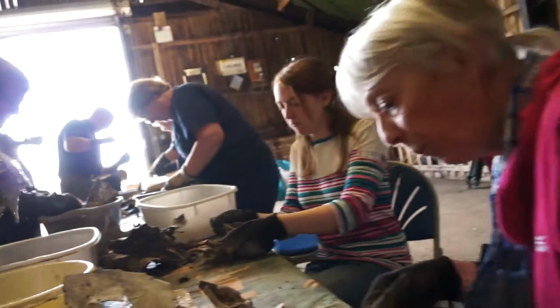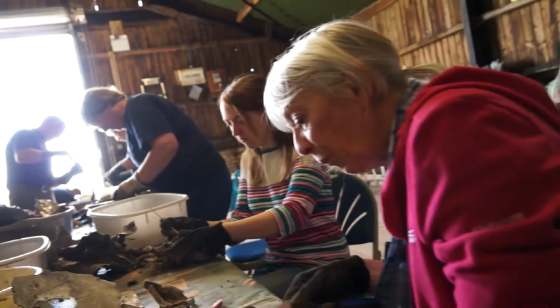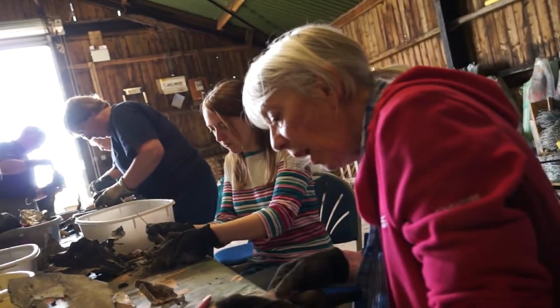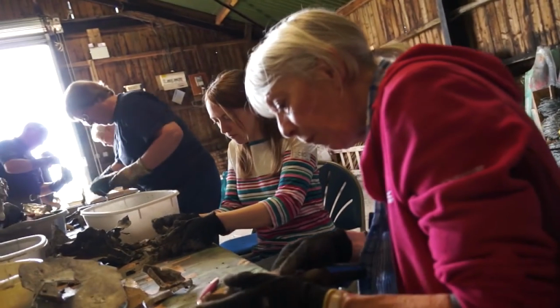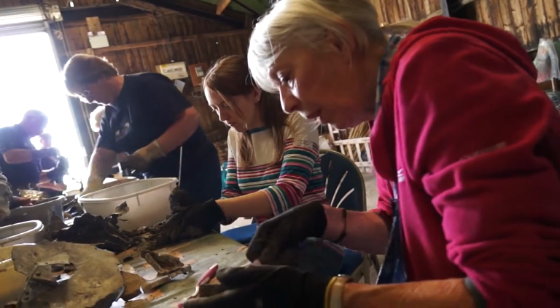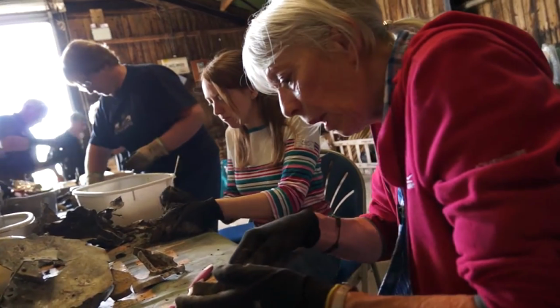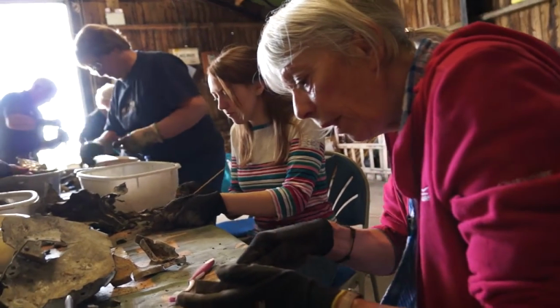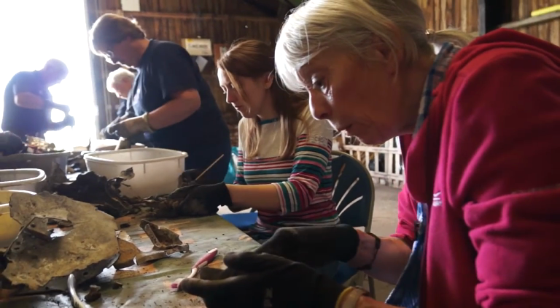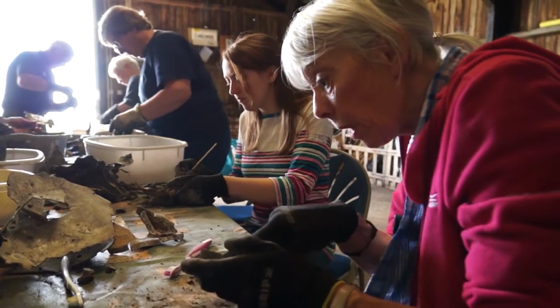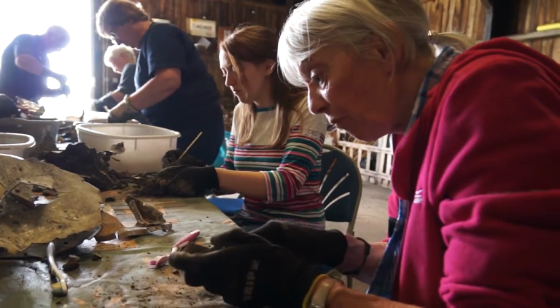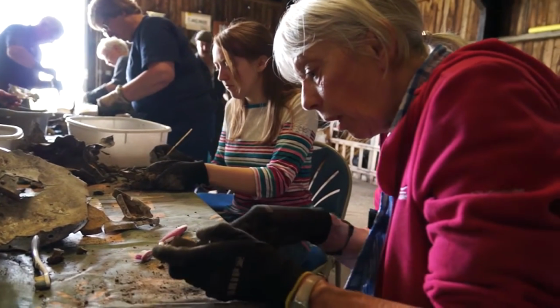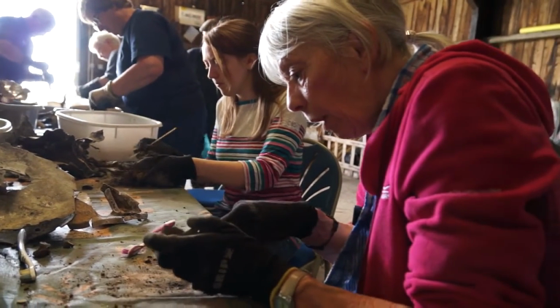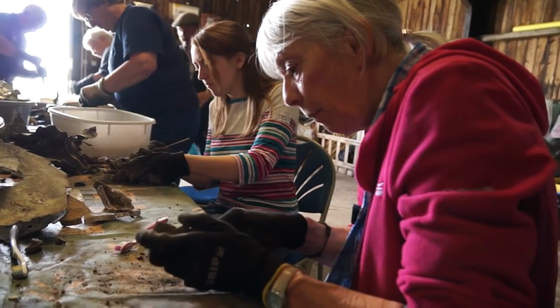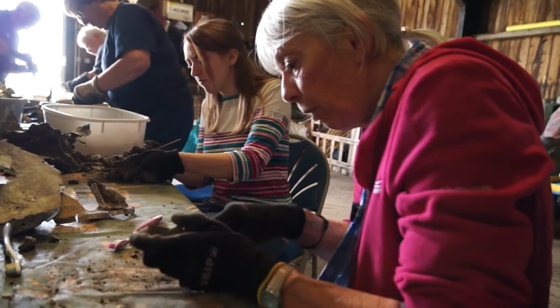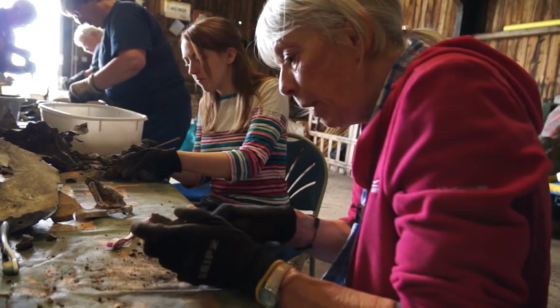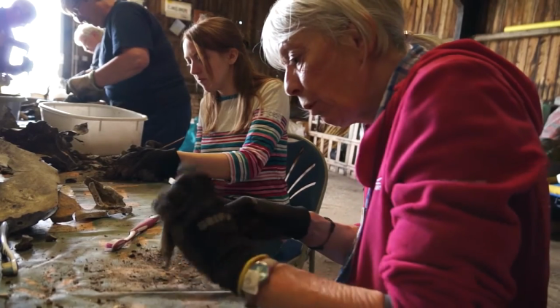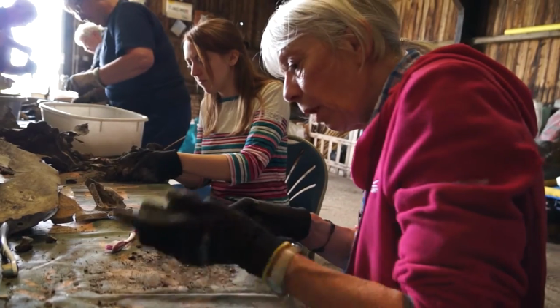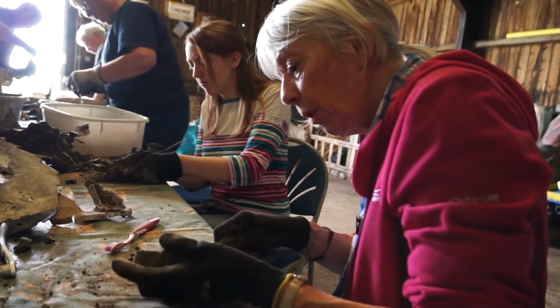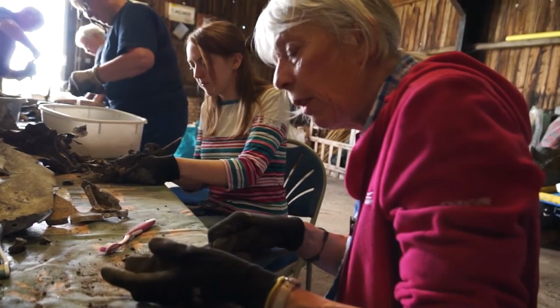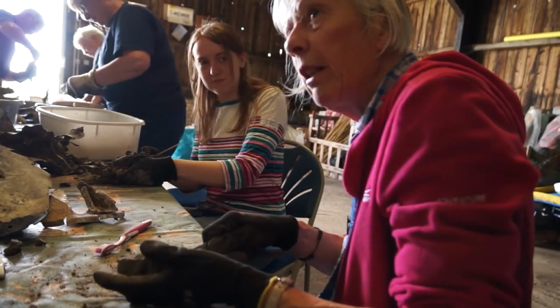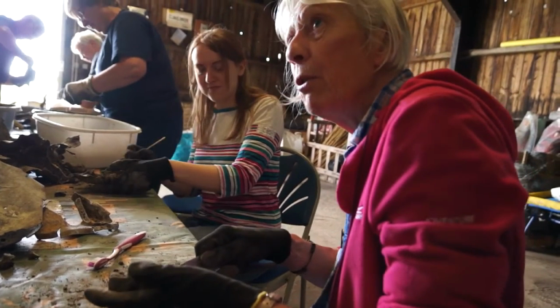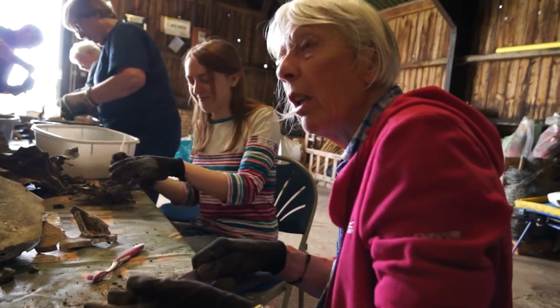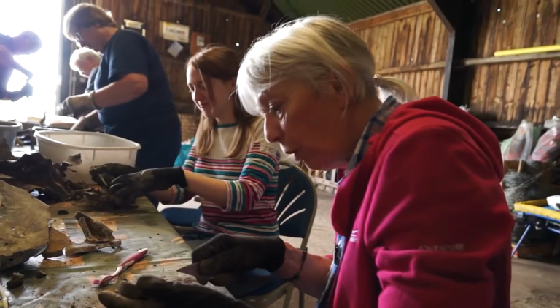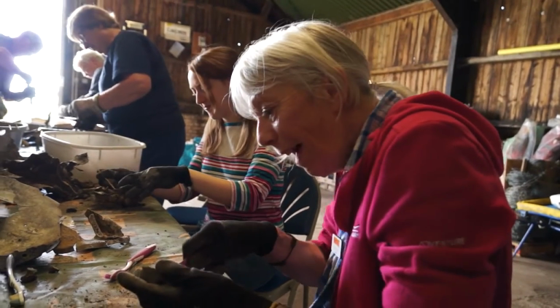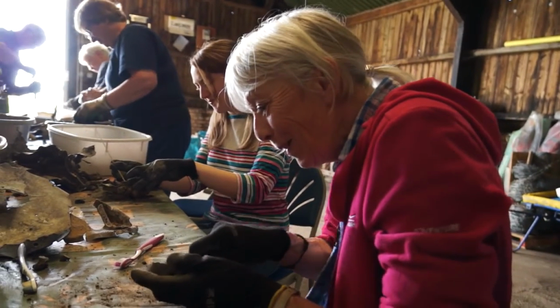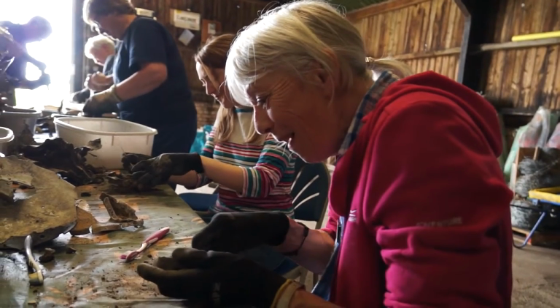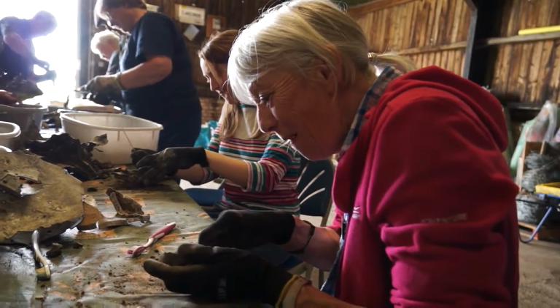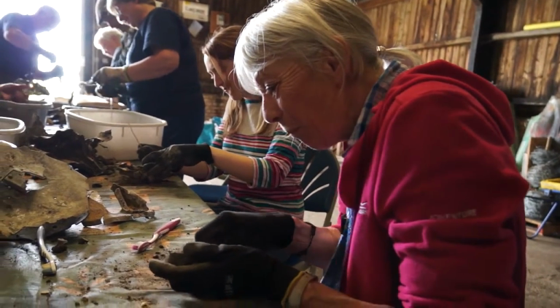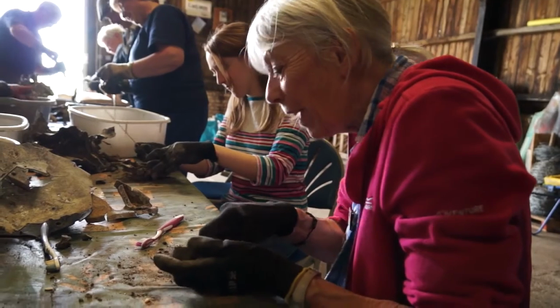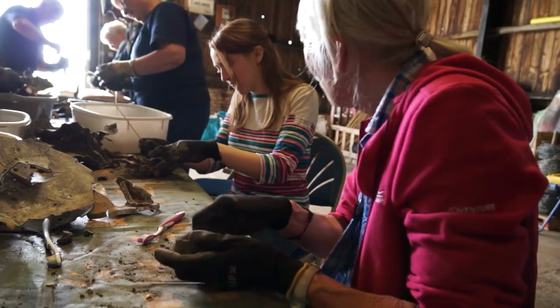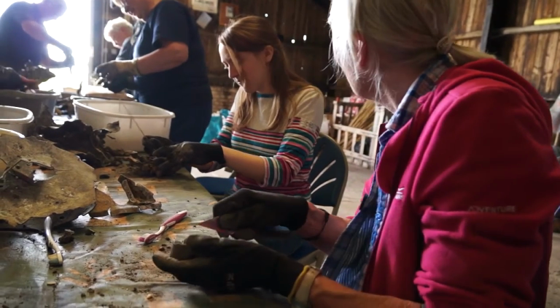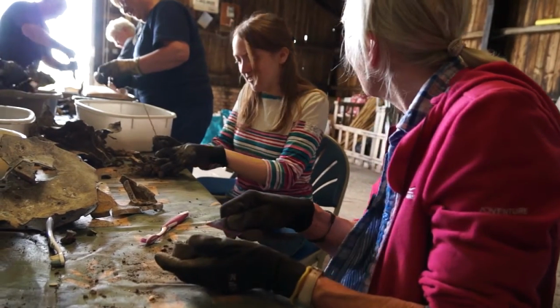It's actually very therapeutic. You get into the zone, don't you? I do colouring in the winter and grooming dogs, but this is equally therapeutic.